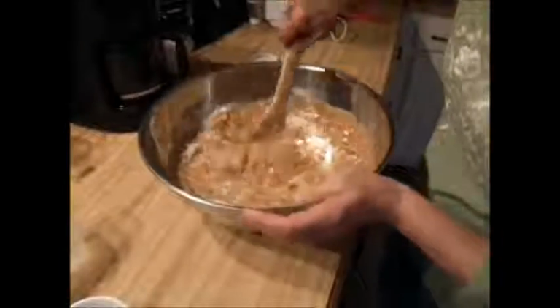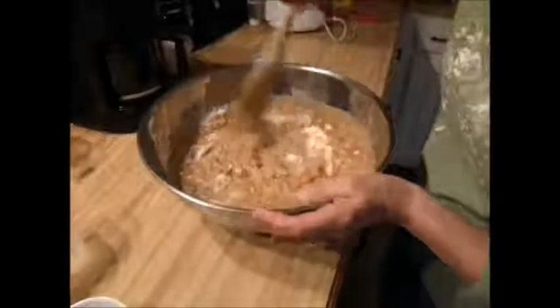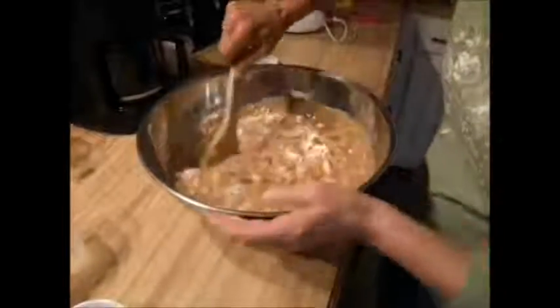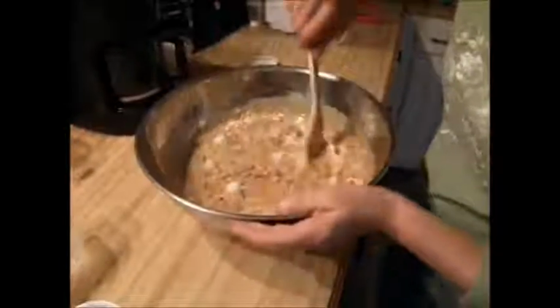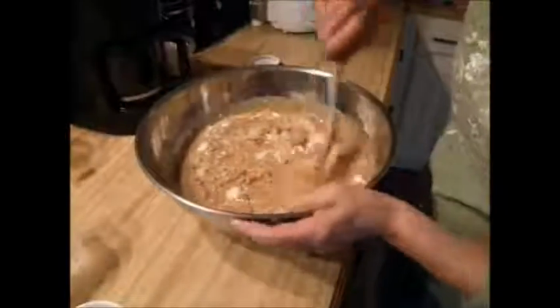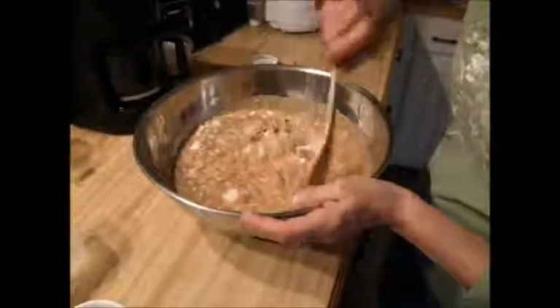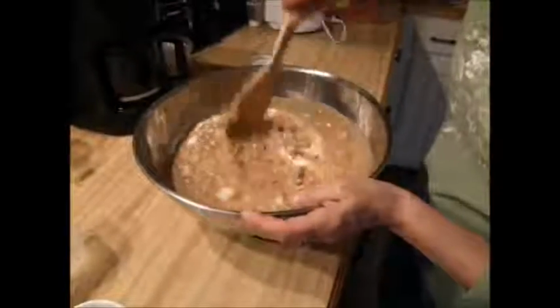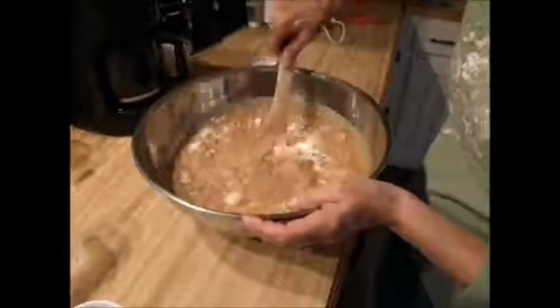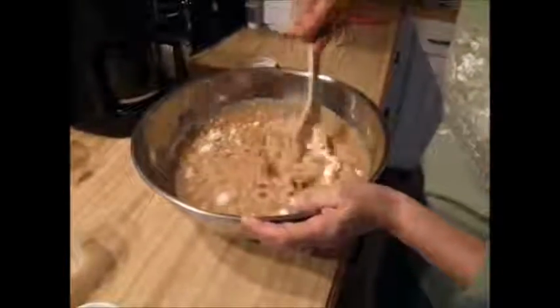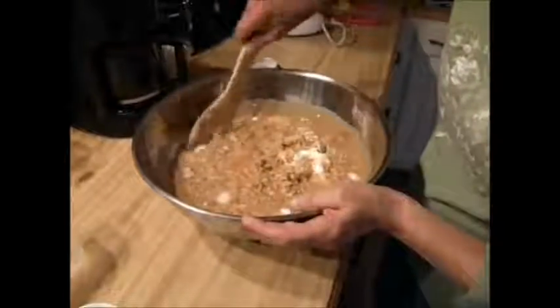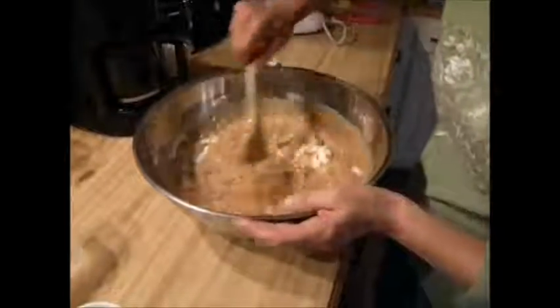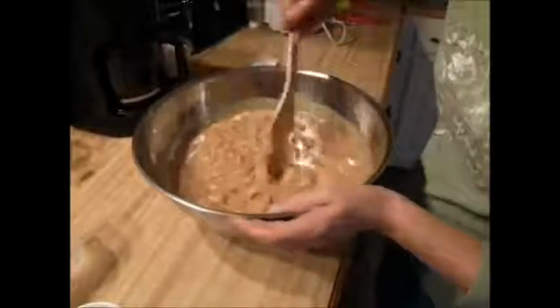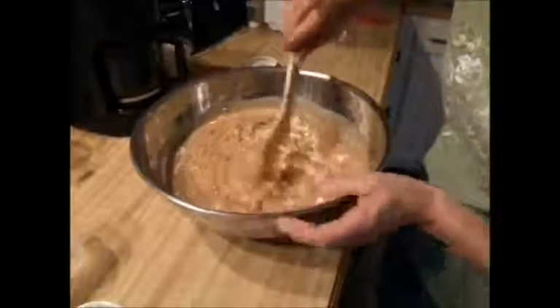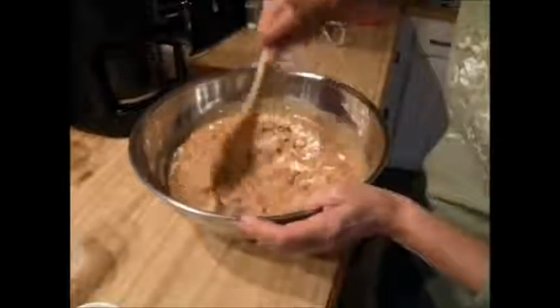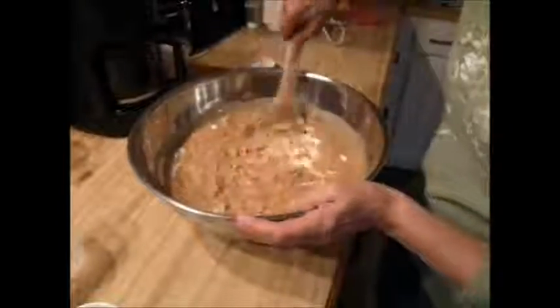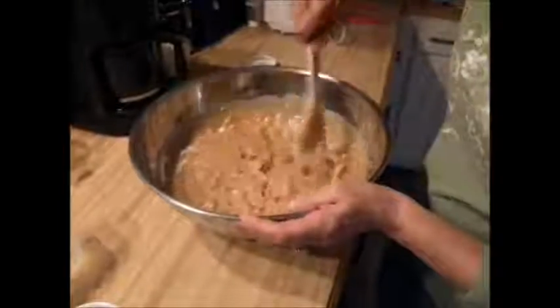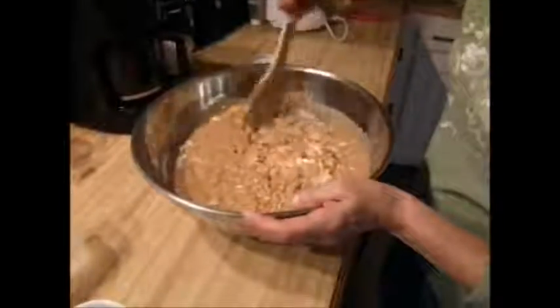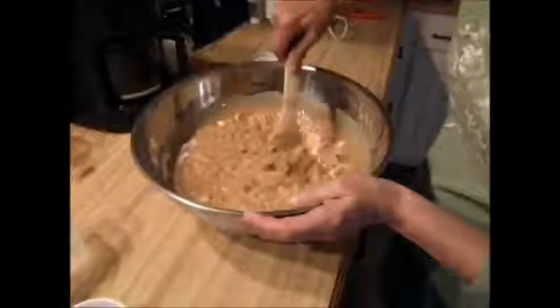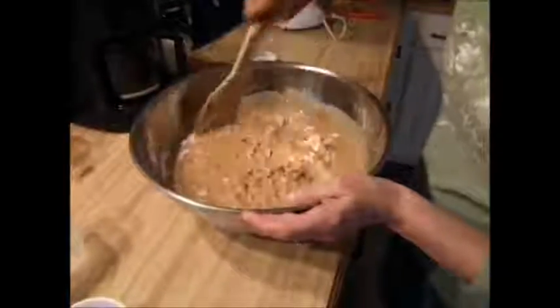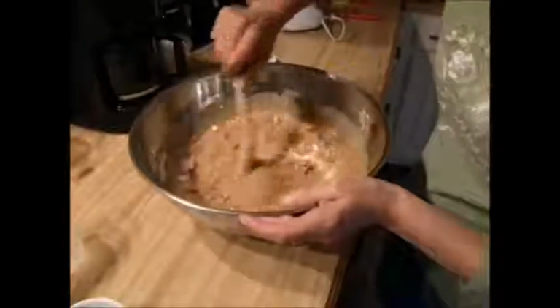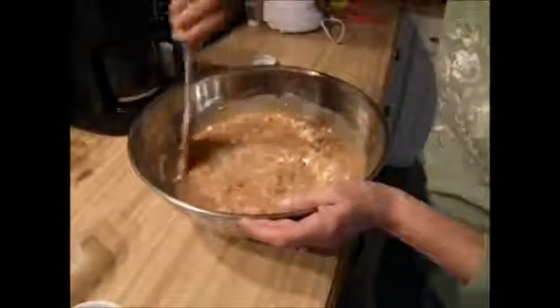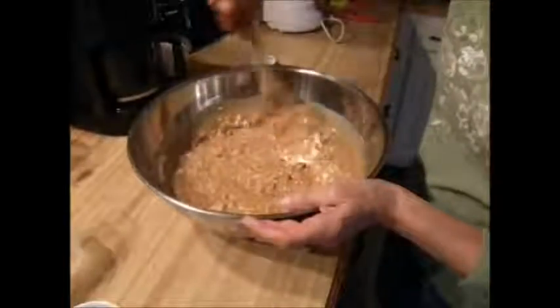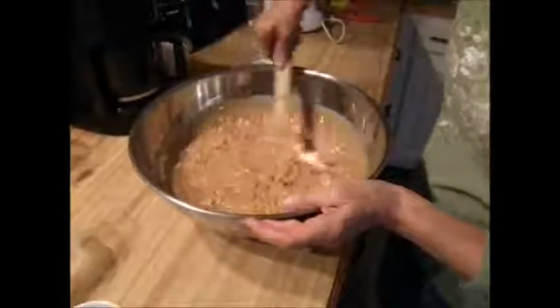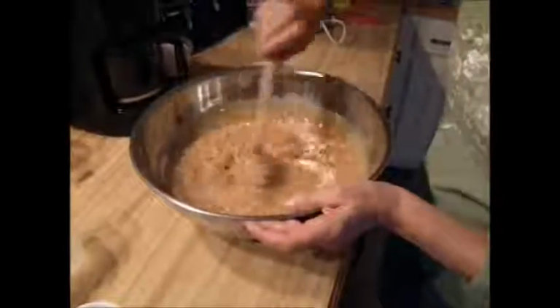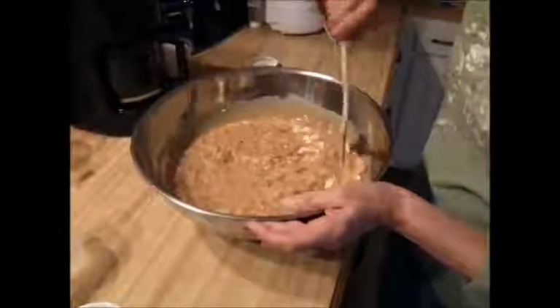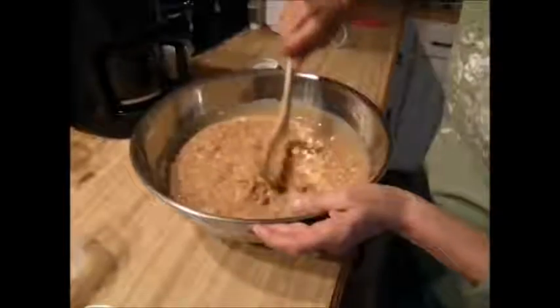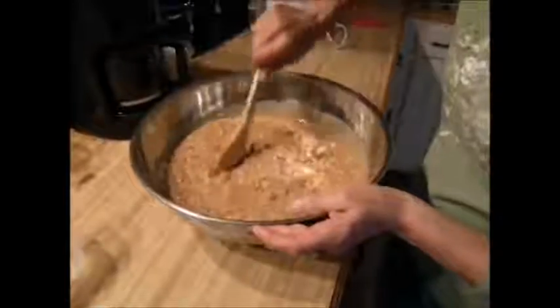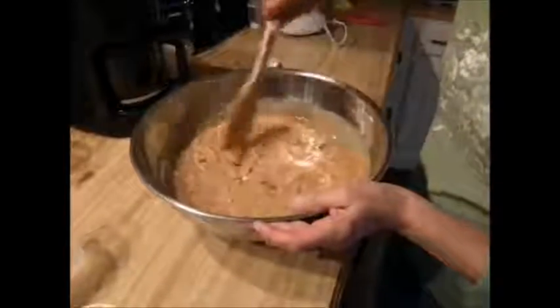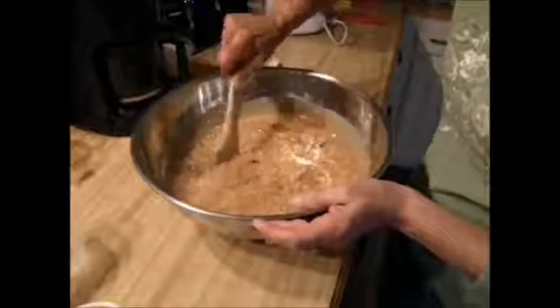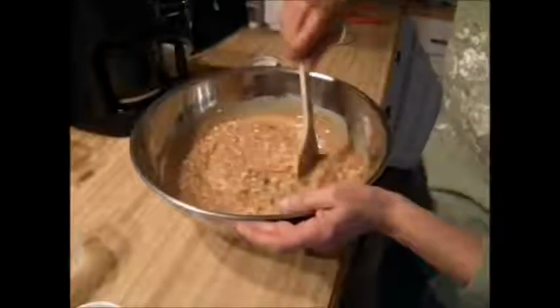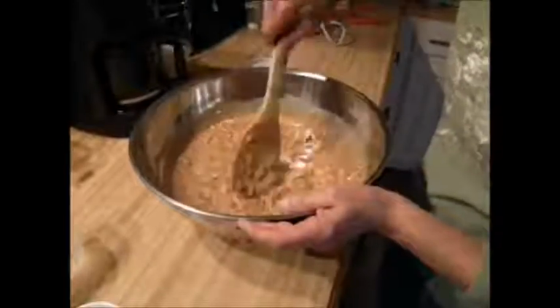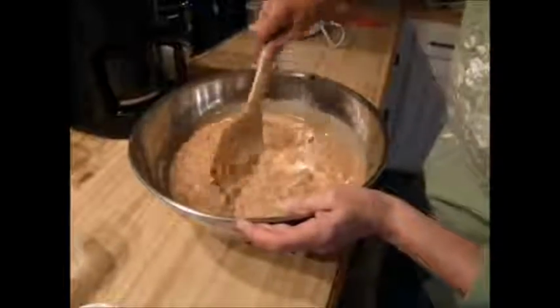In a few minutes I'll add at least a cup of birdseed. If it's too runny, you just add more dry ingredients.